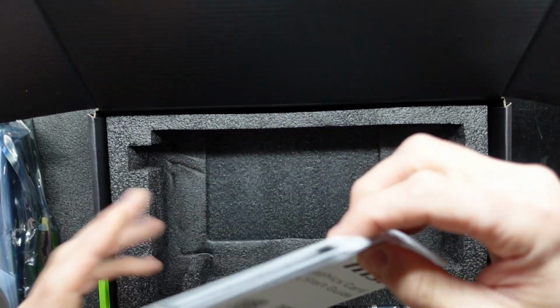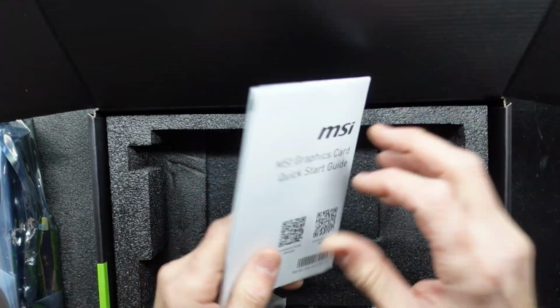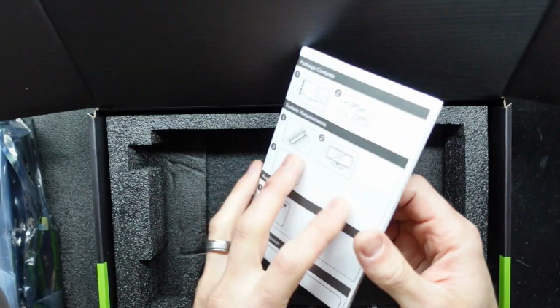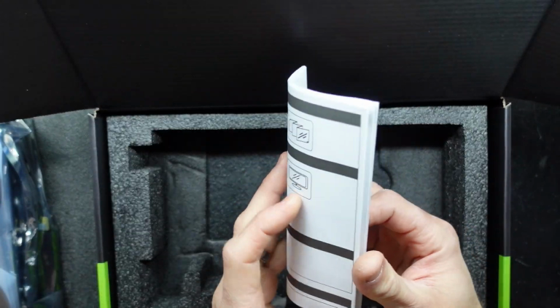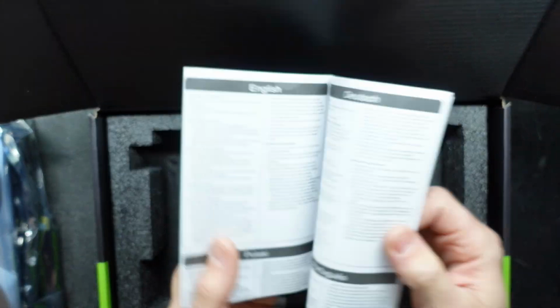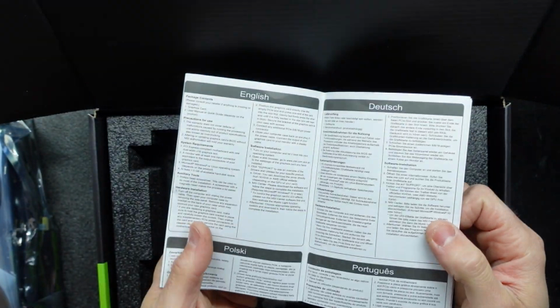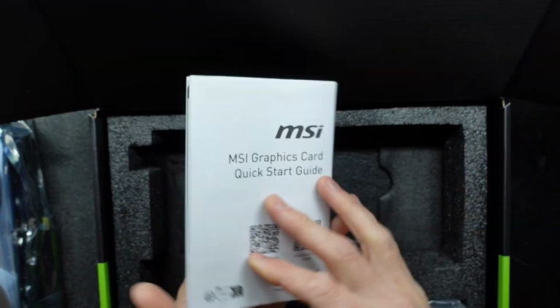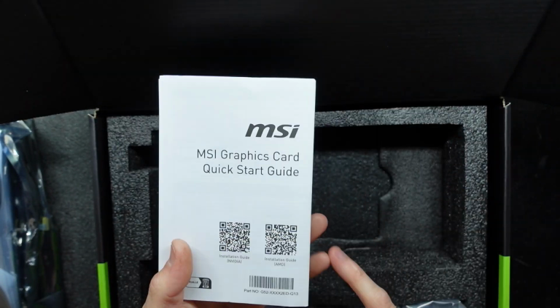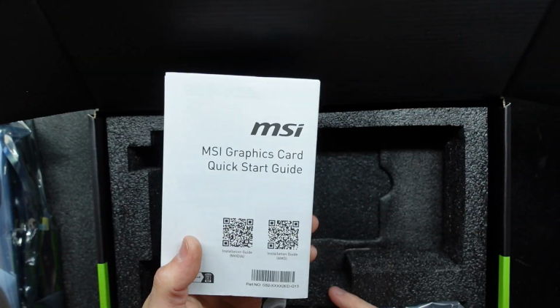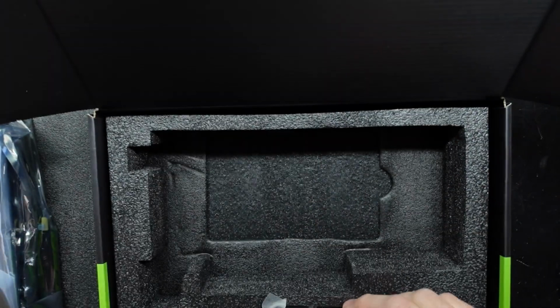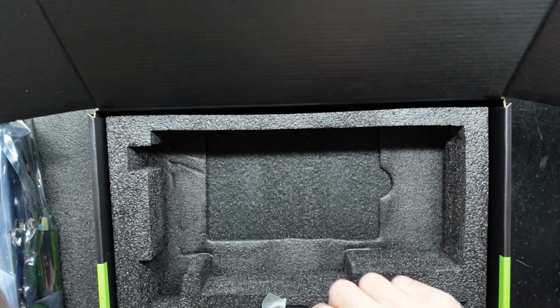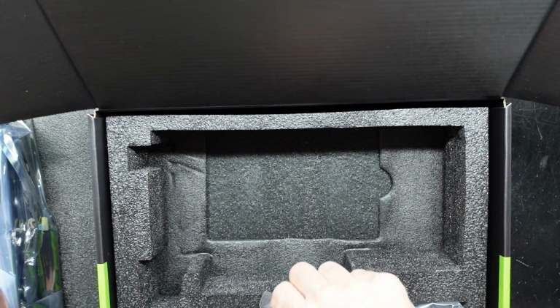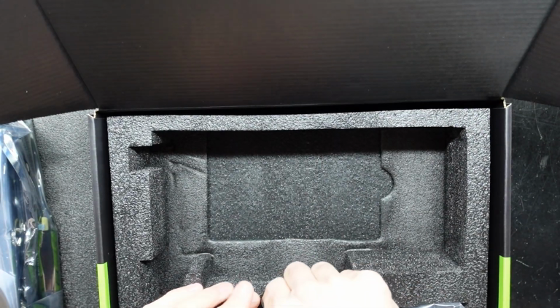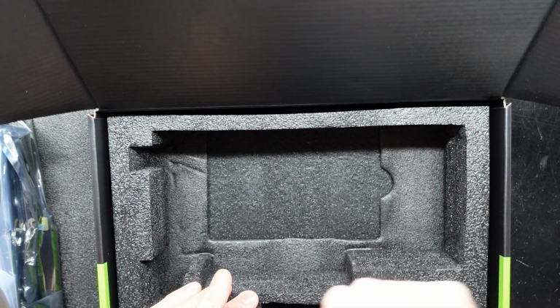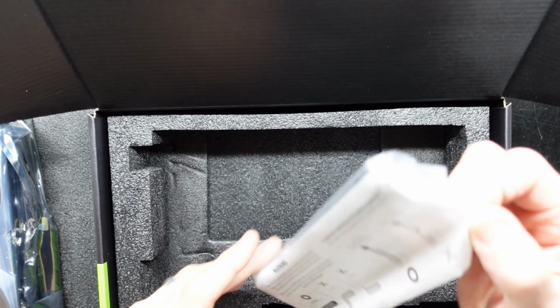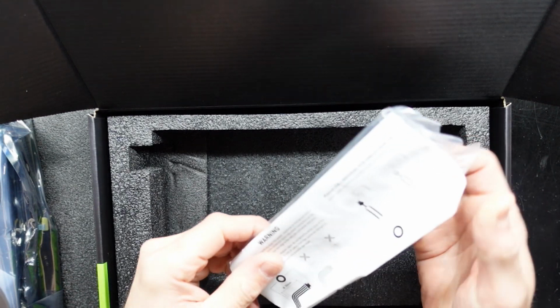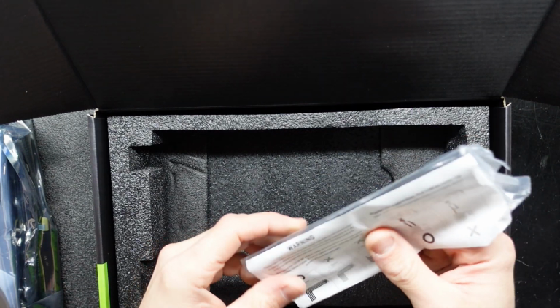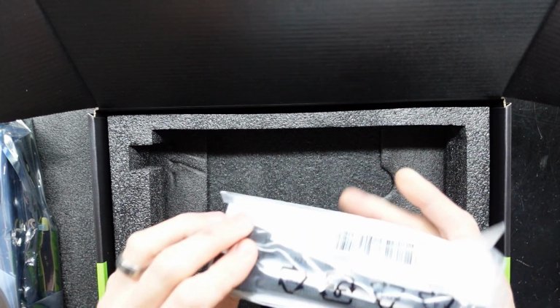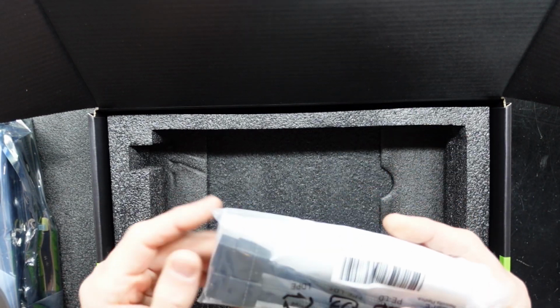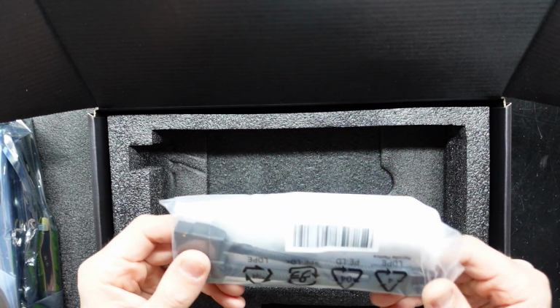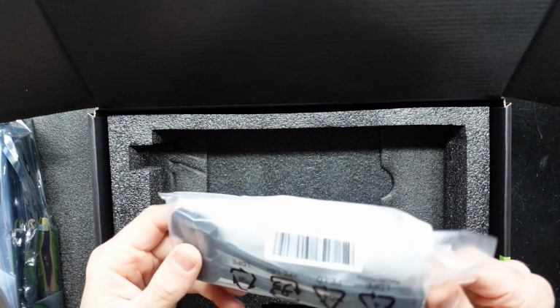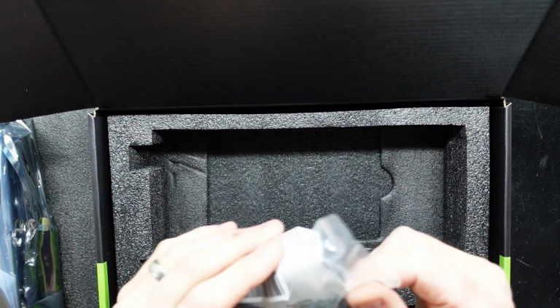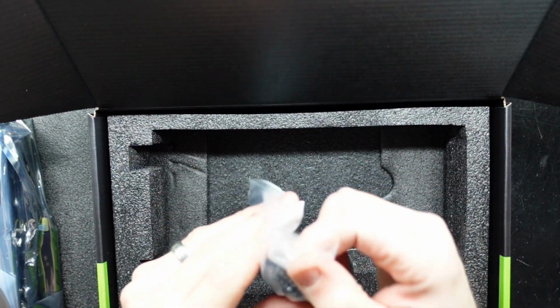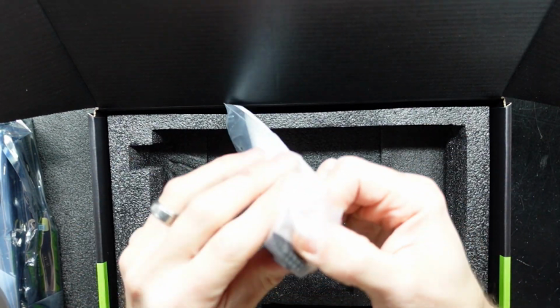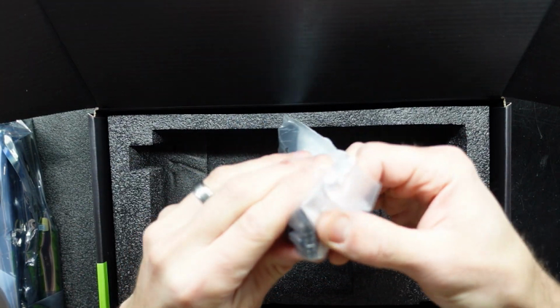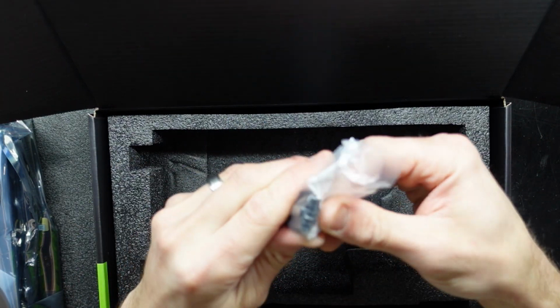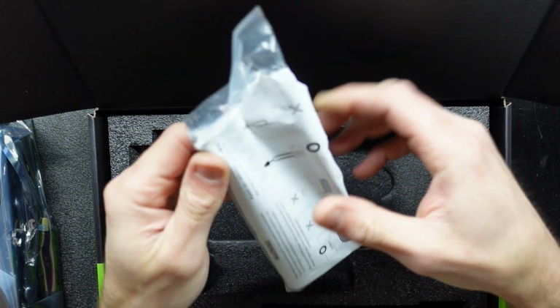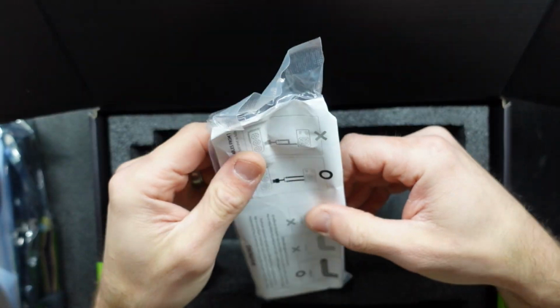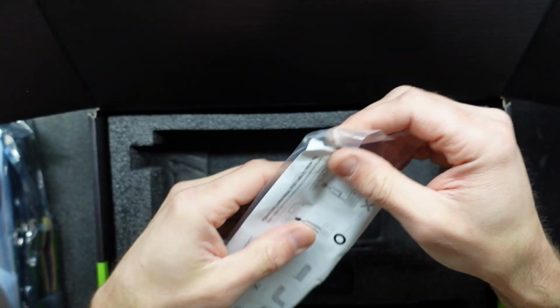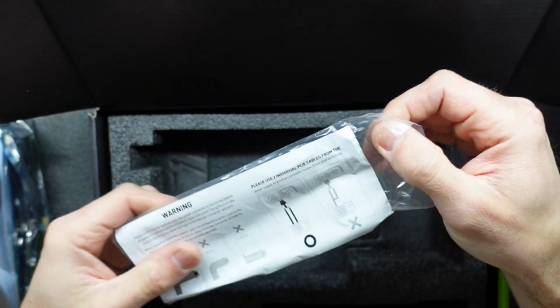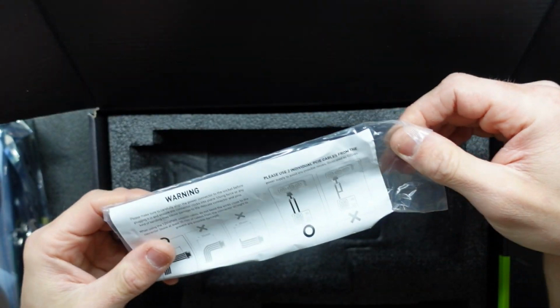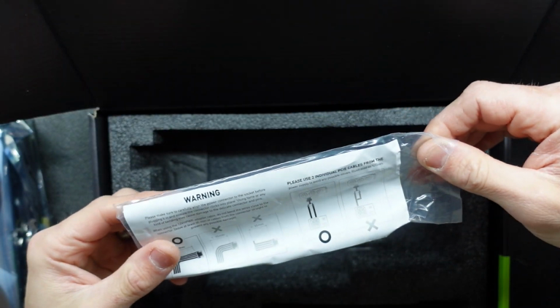We have a little manual and a warranty manual. What else do we have? What are the essentials? We have... this little boy.